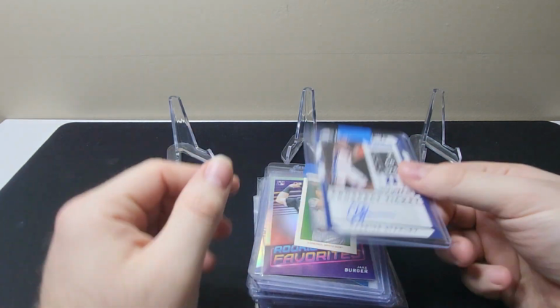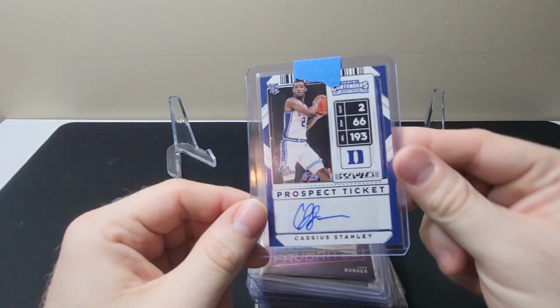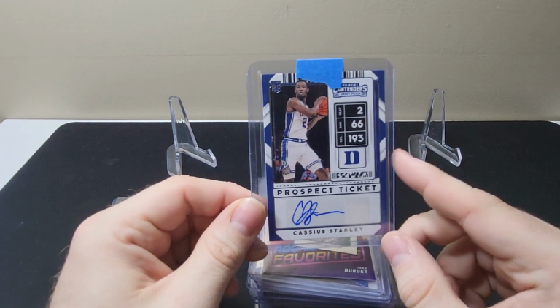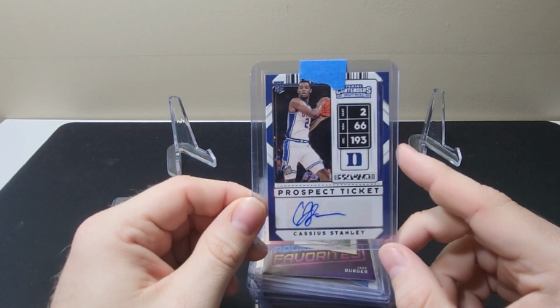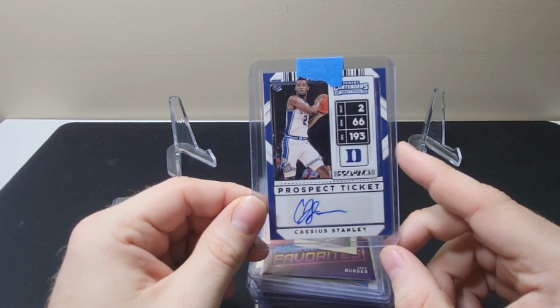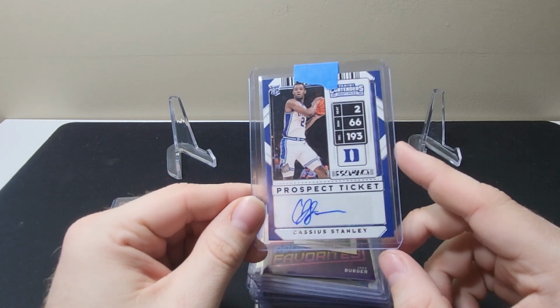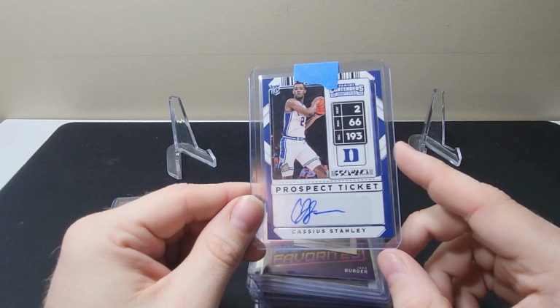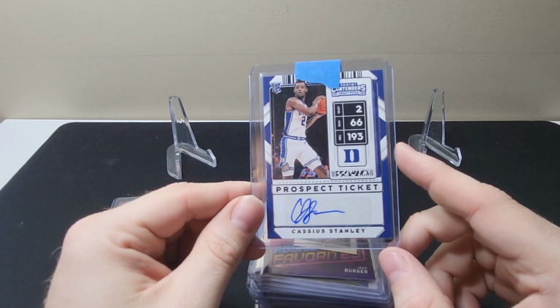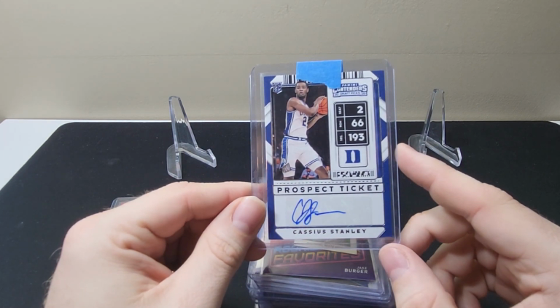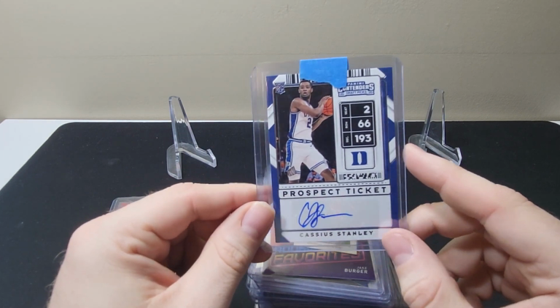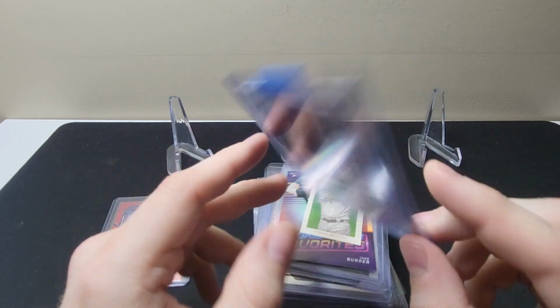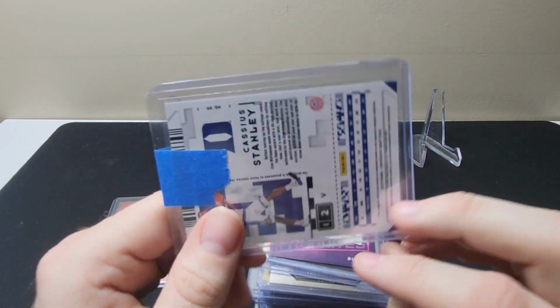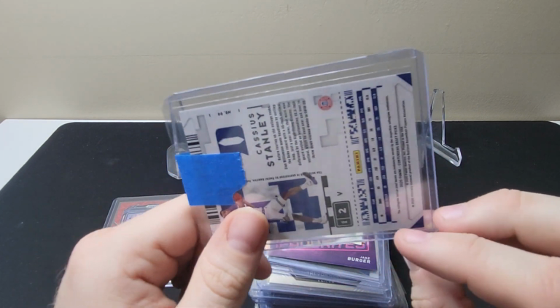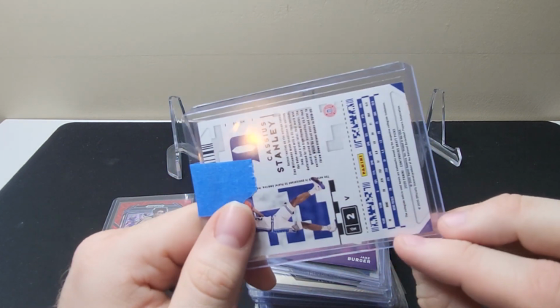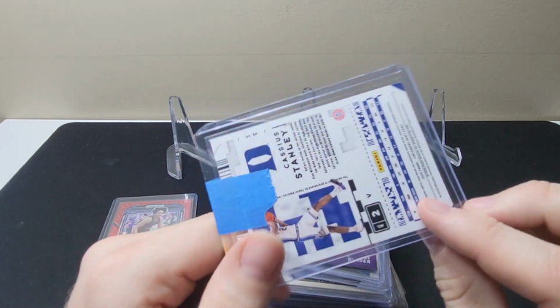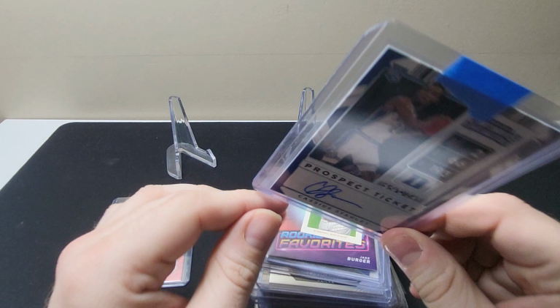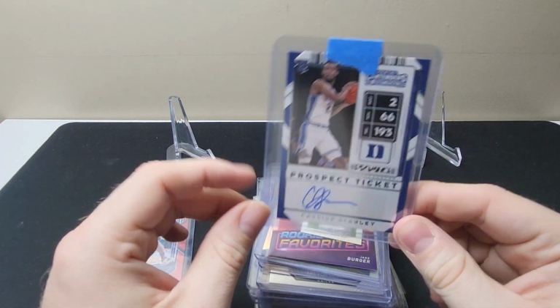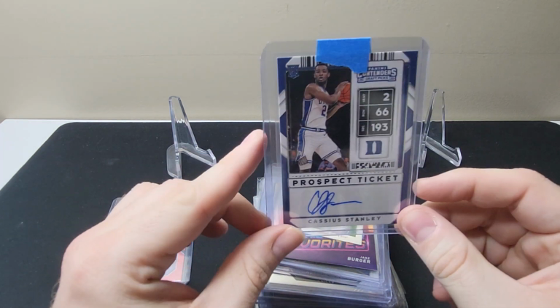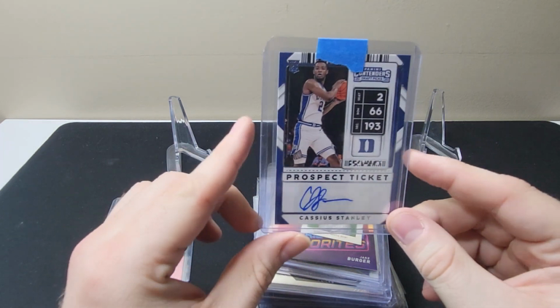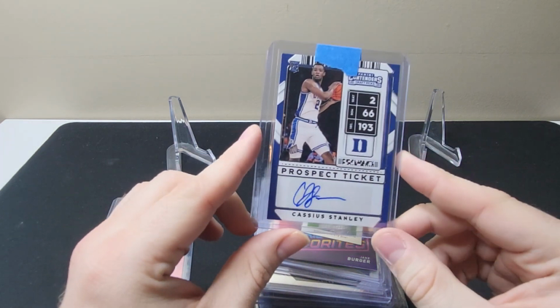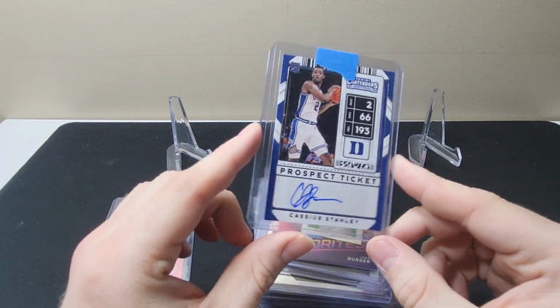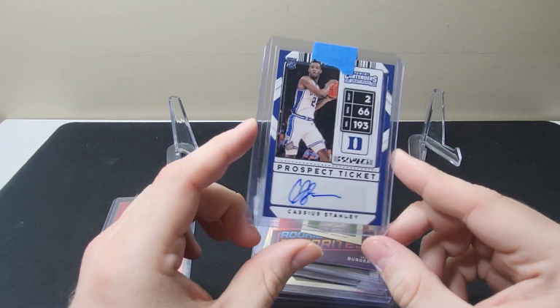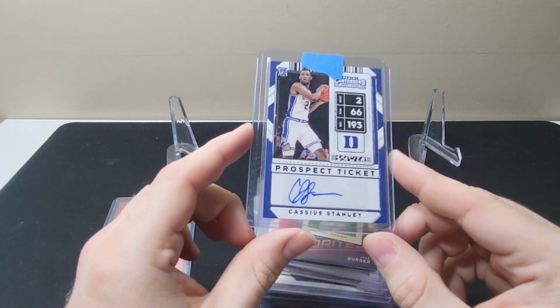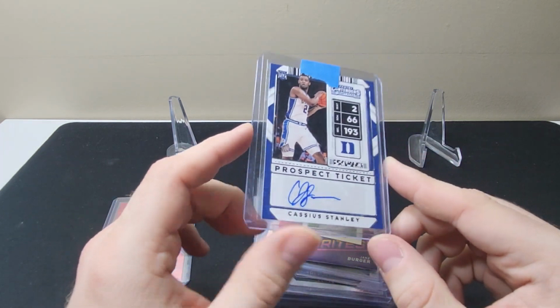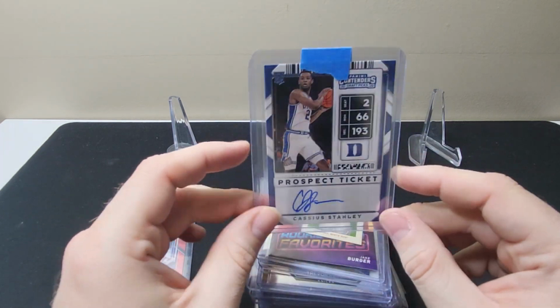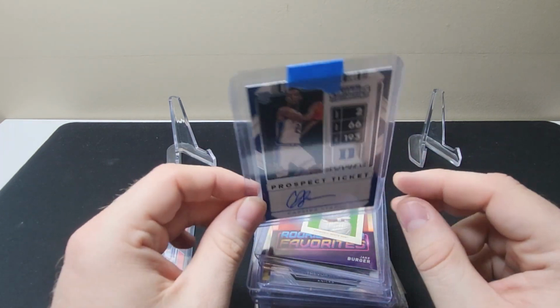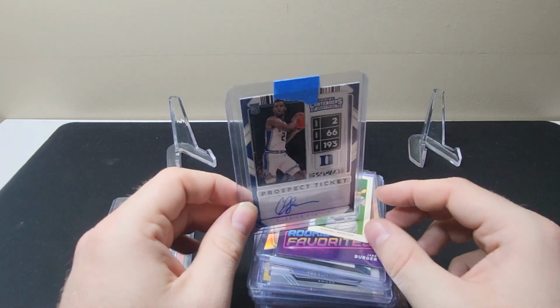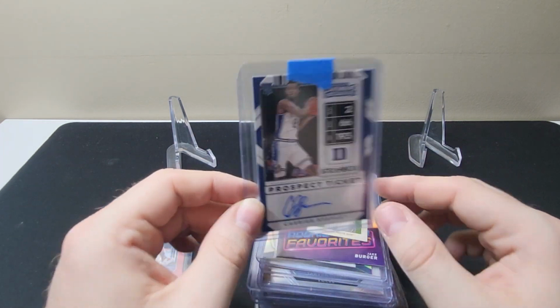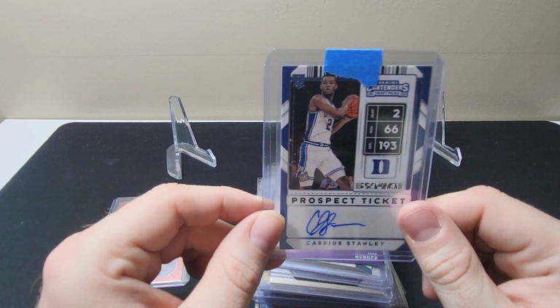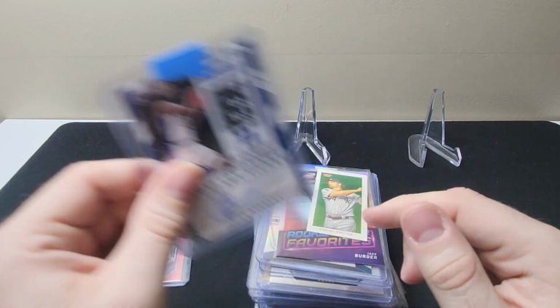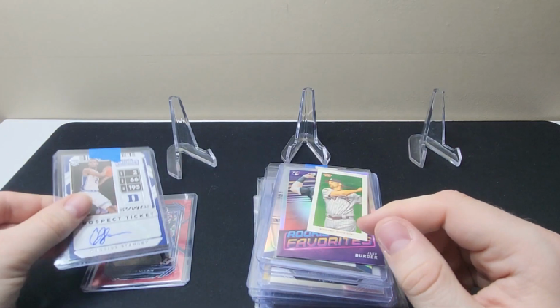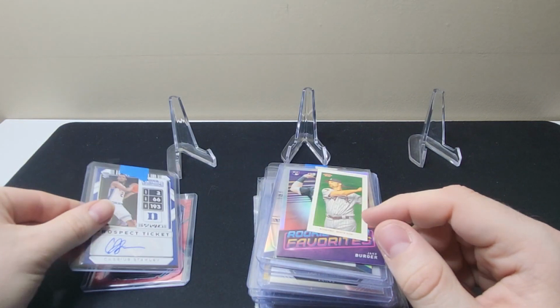And here we have a Contenders Draft Picks Cassius Stanley, who right after Zion set the vertical jump record at Duke — he beat it the following year.